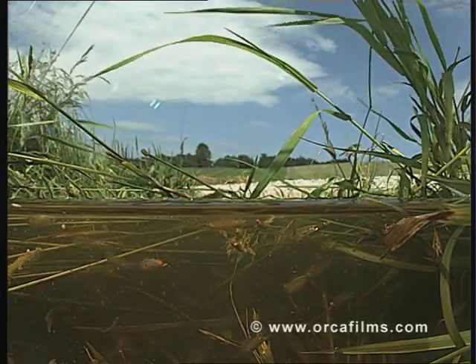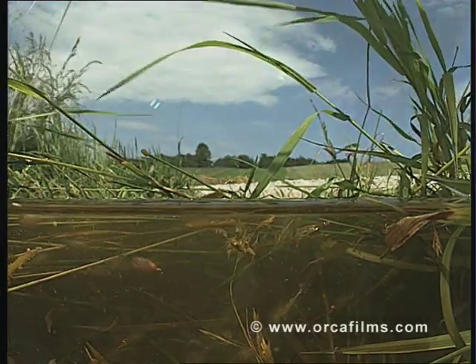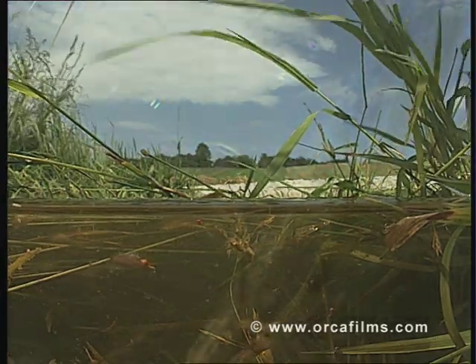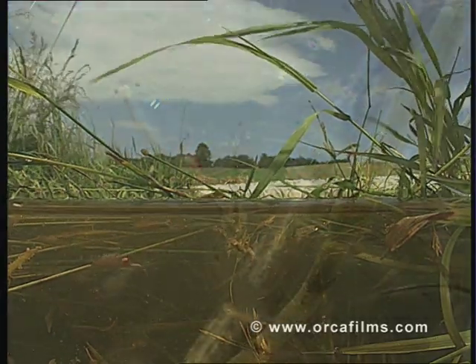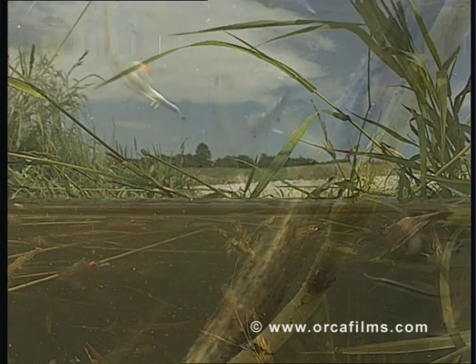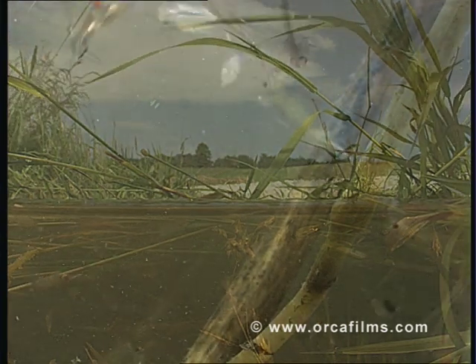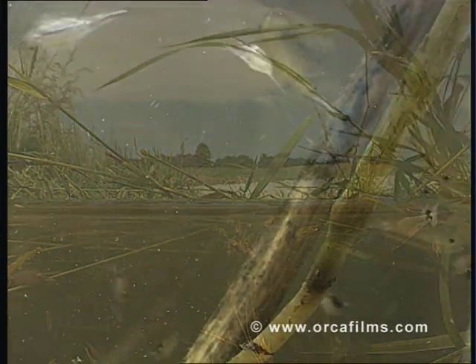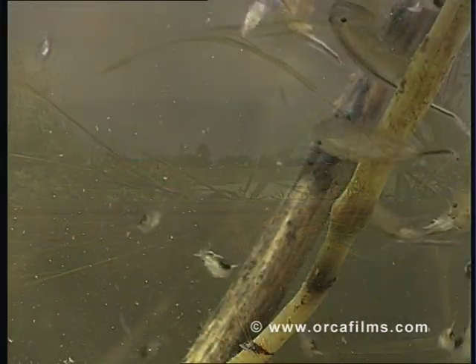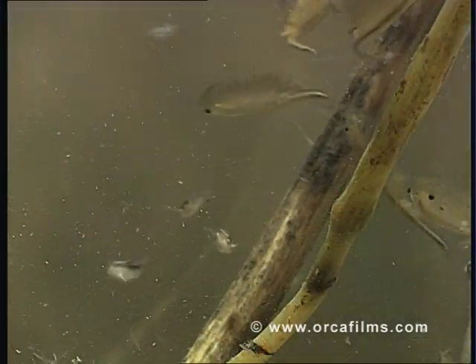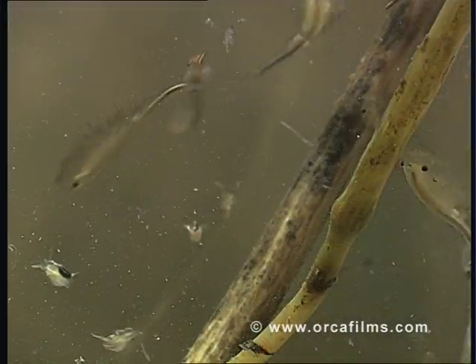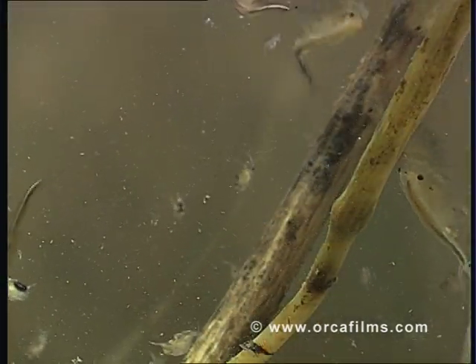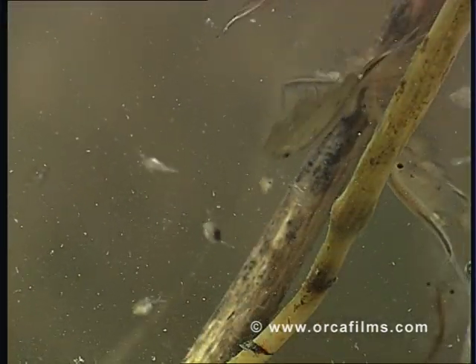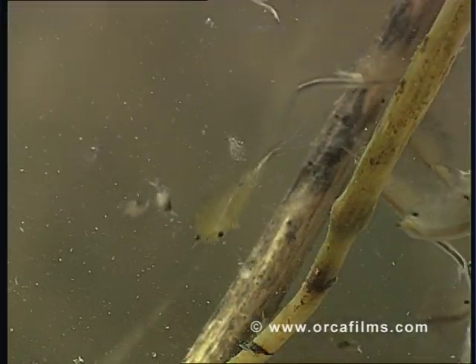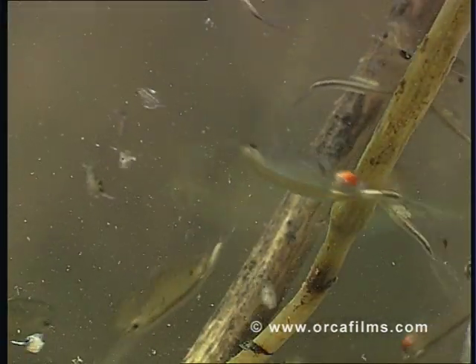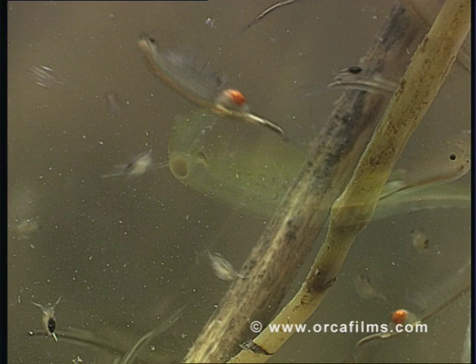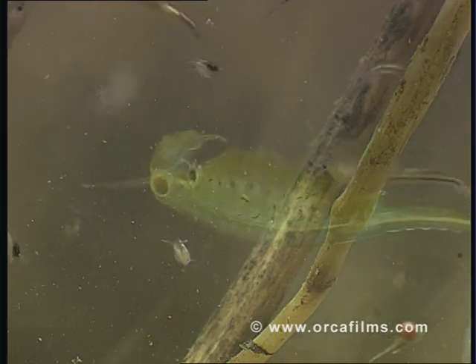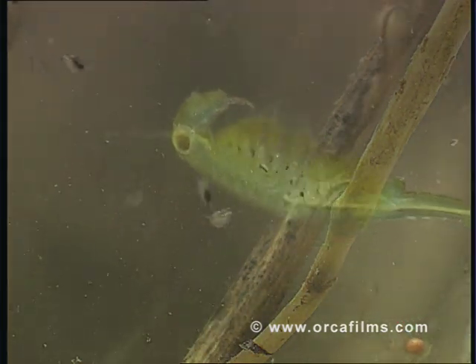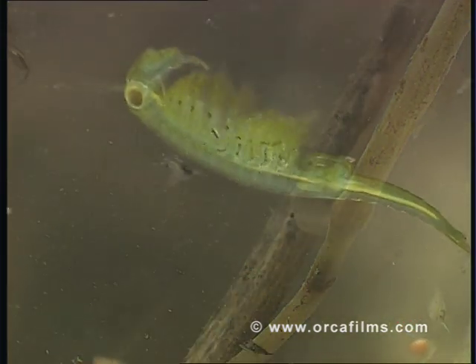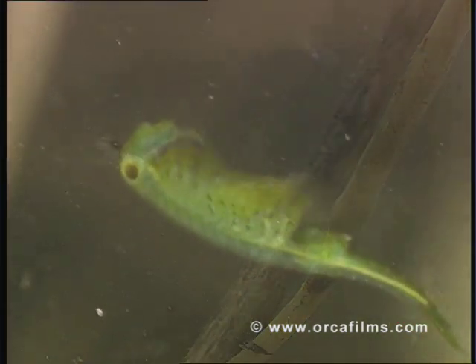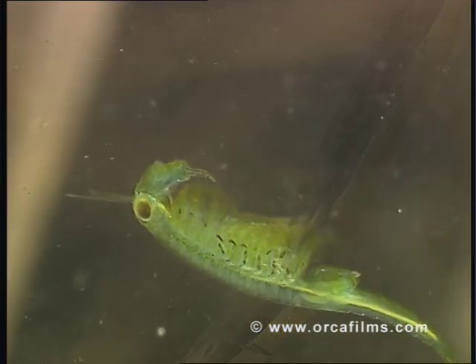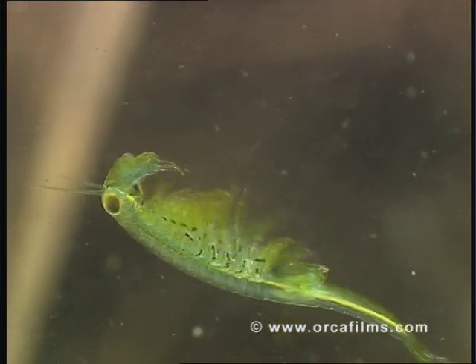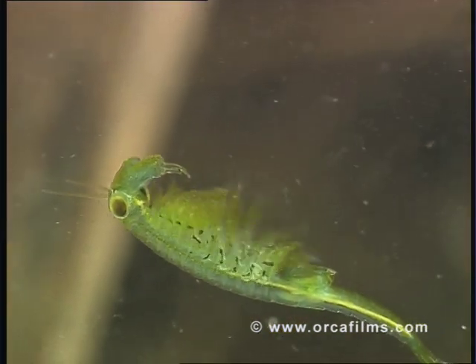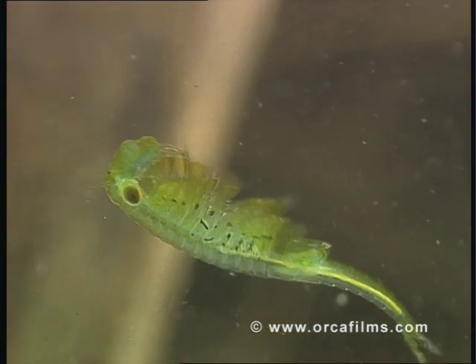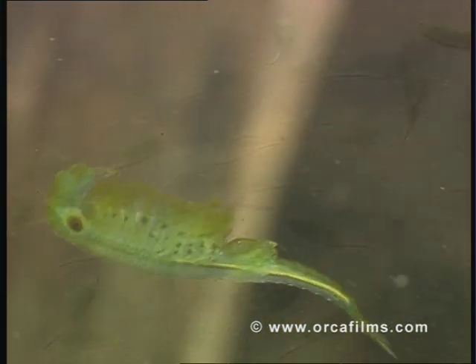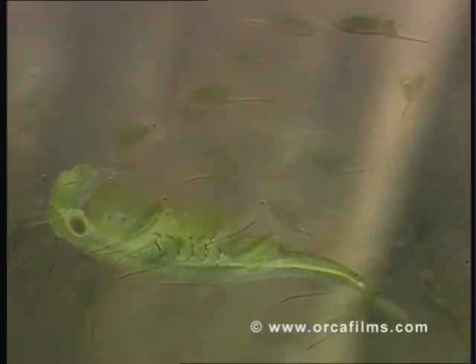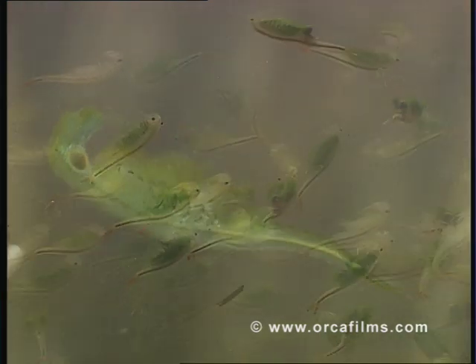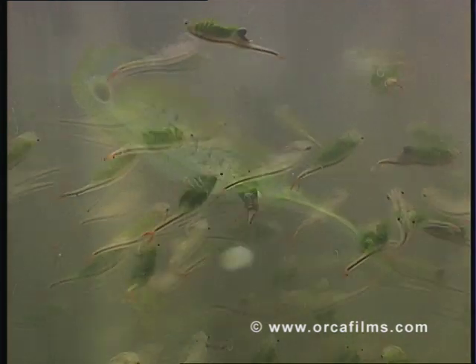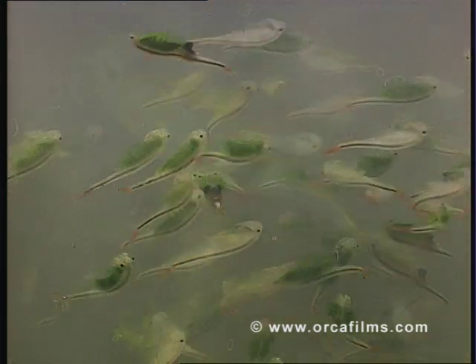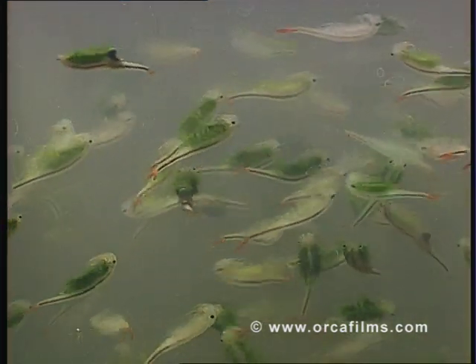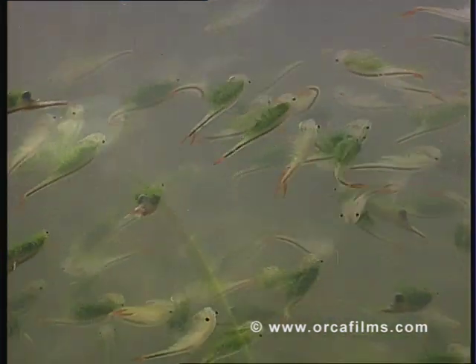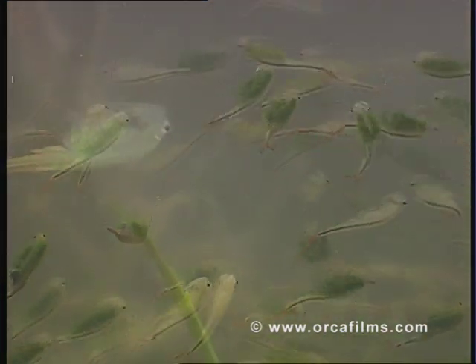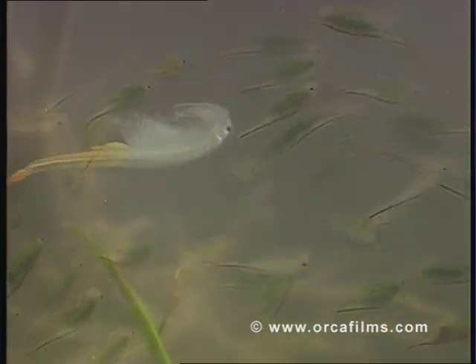Hardly anyone notices them, and yet primeval shrimps exist almost everywhere on the globe, in ponds and puddles, as well as in salt lakes. Some of them are stylish swimmers. Their graceful movements have prompted zoologists to call them fairy shrimps.